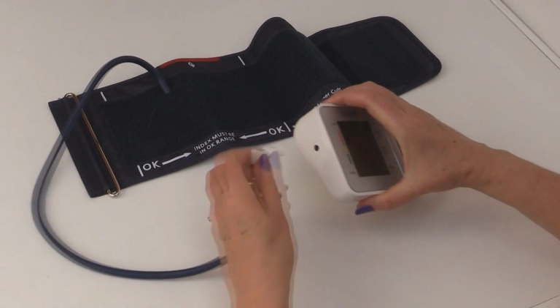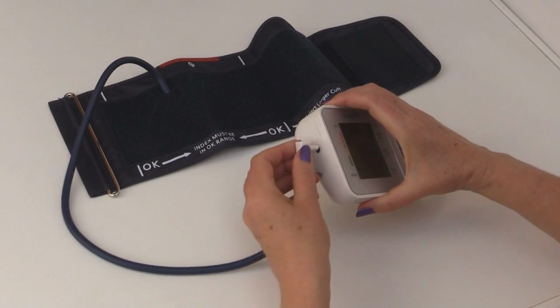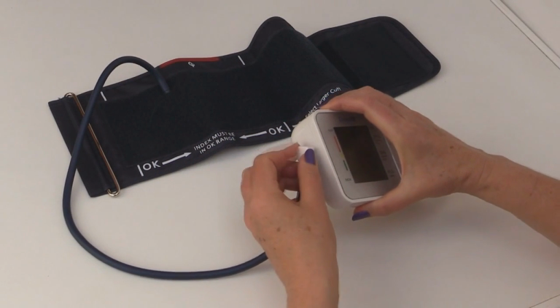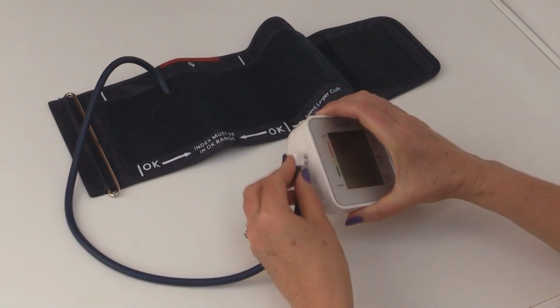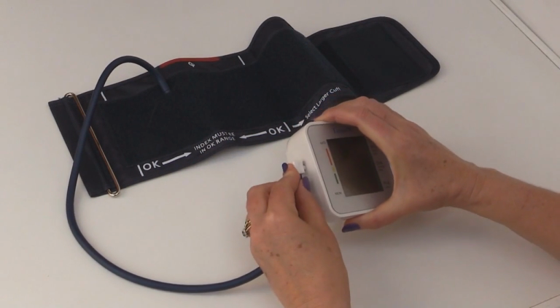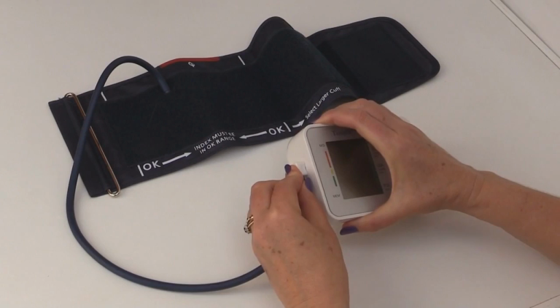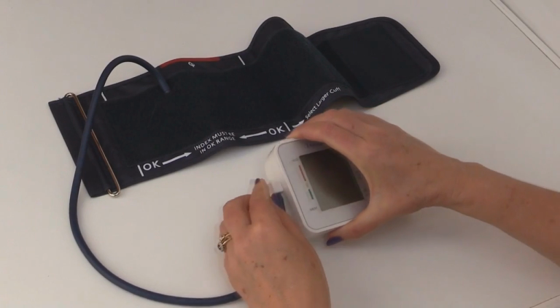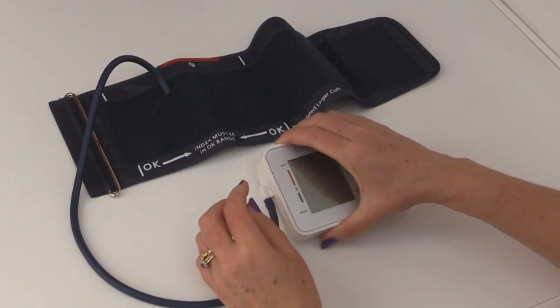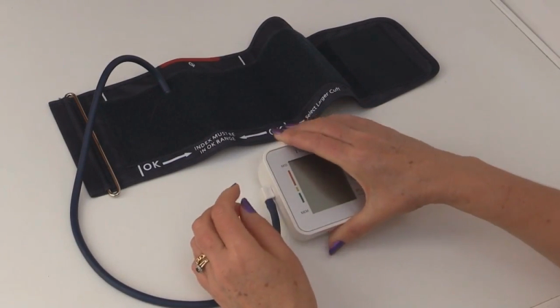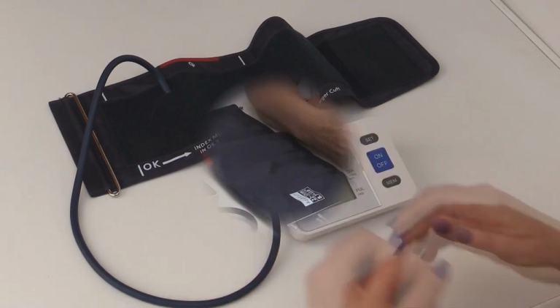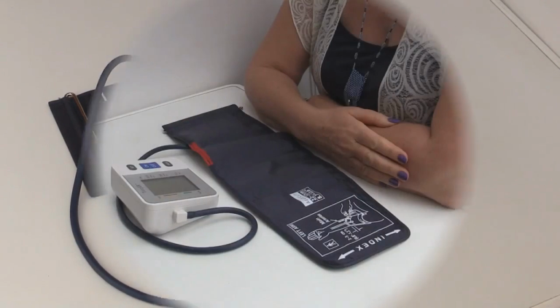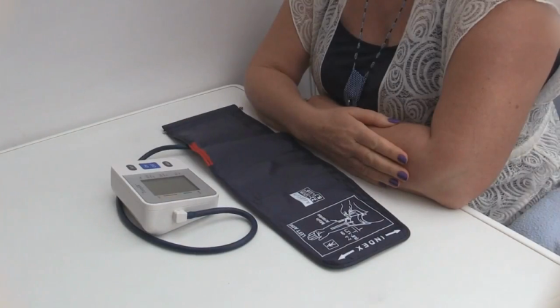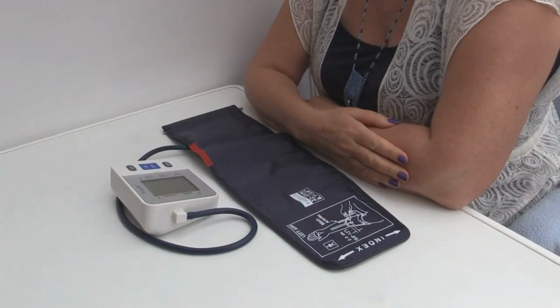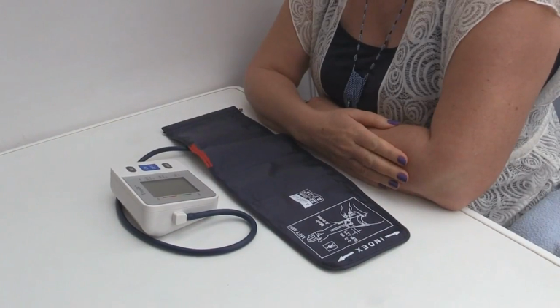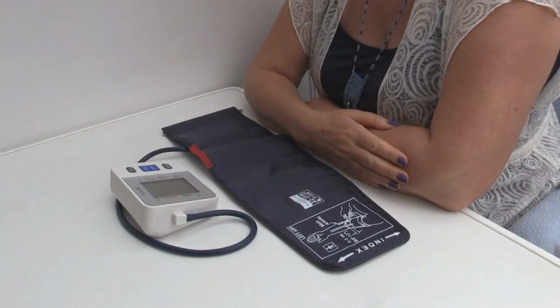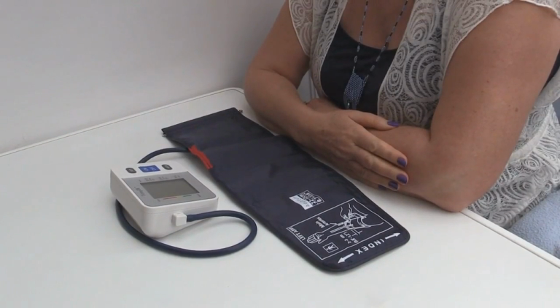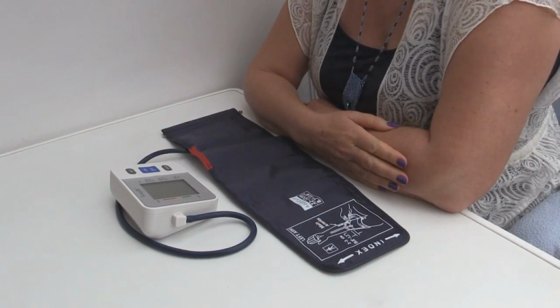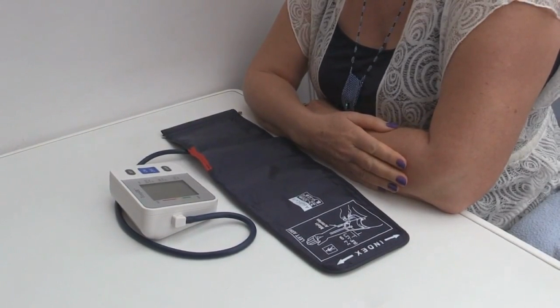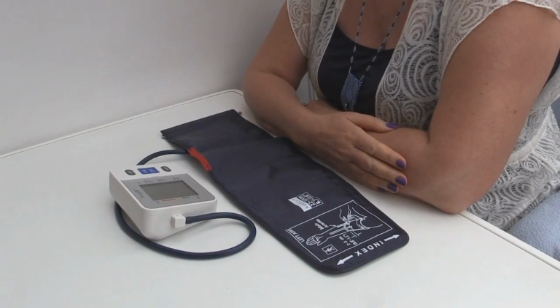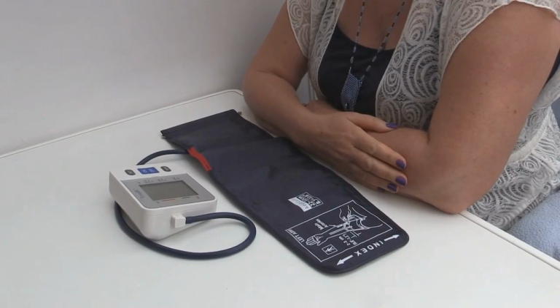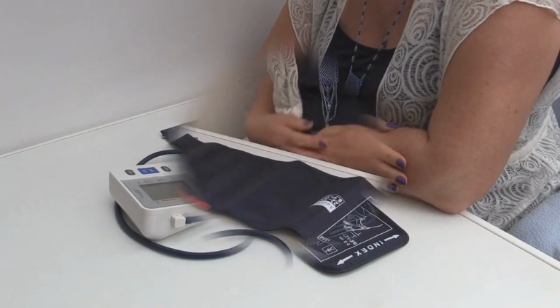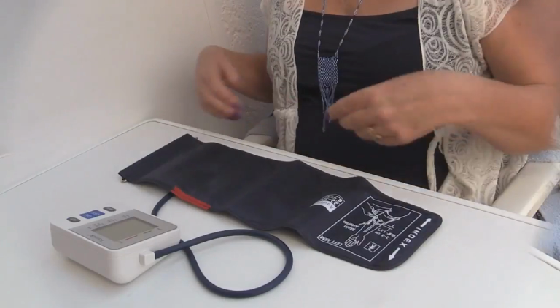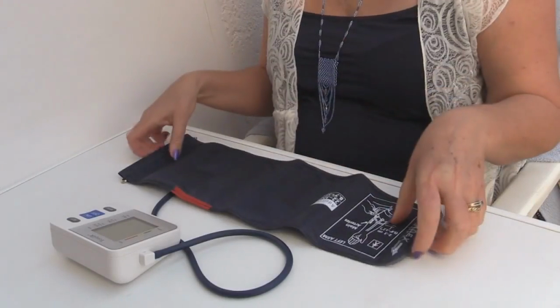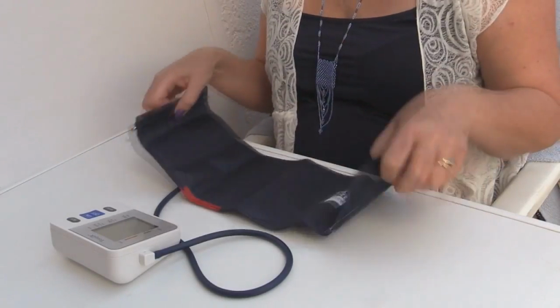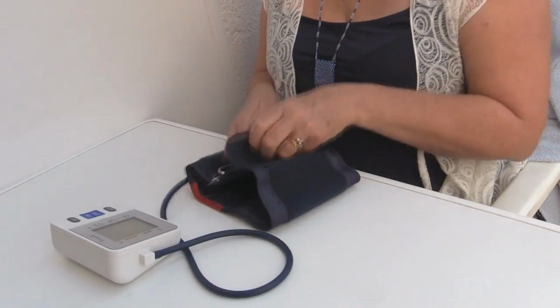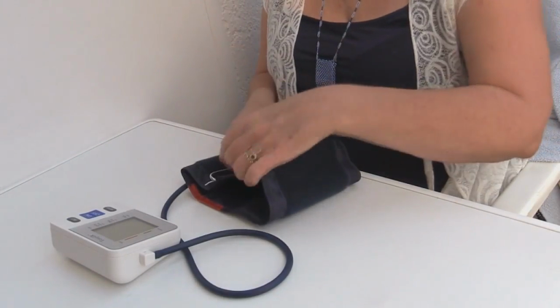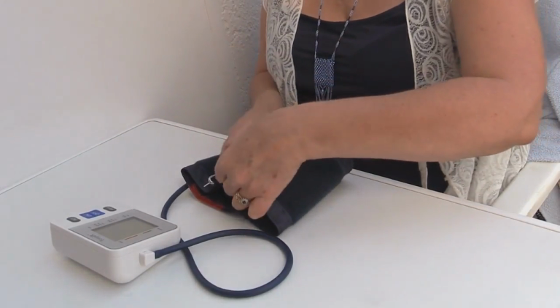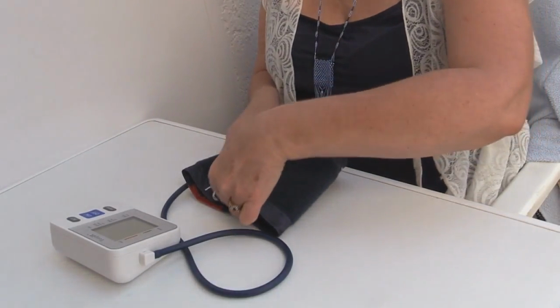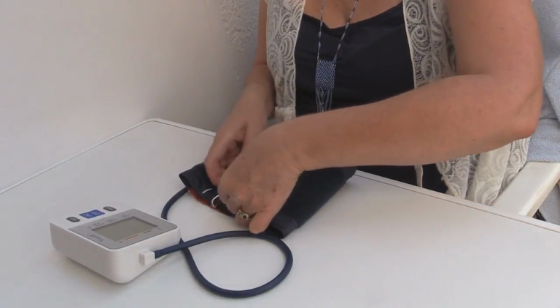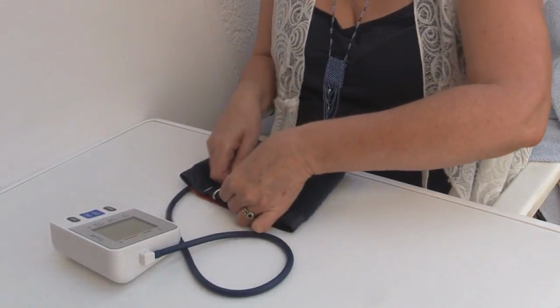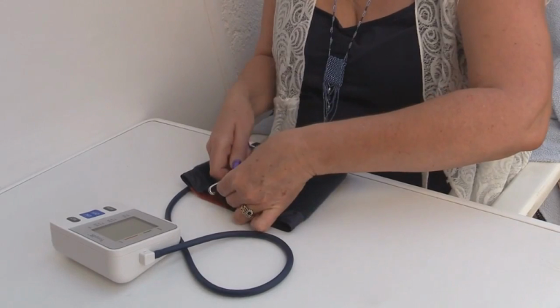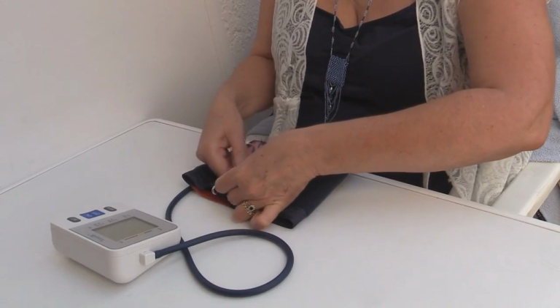Plug the pneumatic tube into the base unit. Sit comfortably at a table and rest your arms with your feet flat on the floor. To get the most accurate result, it is best to sit quietly for 5 to 10 minutes.